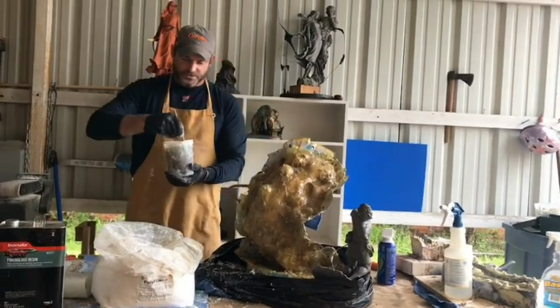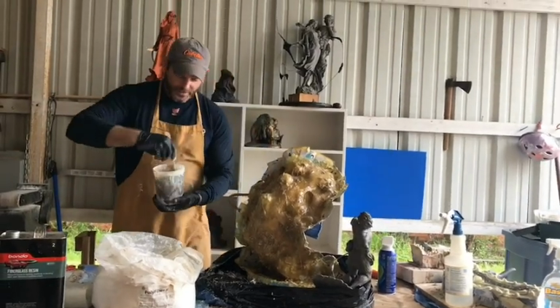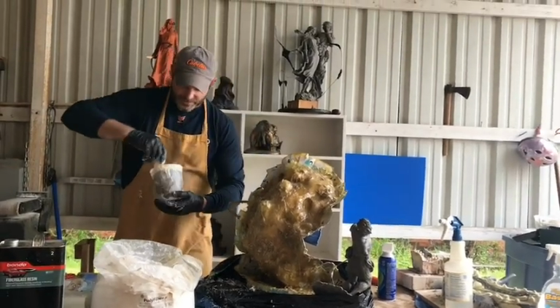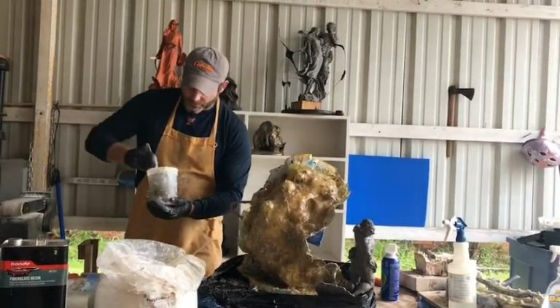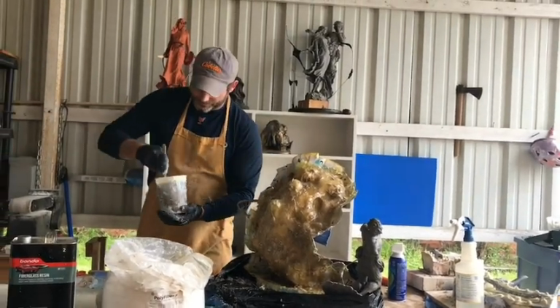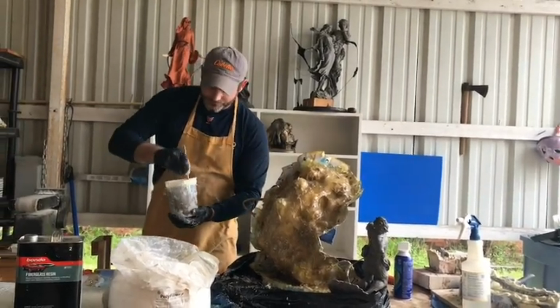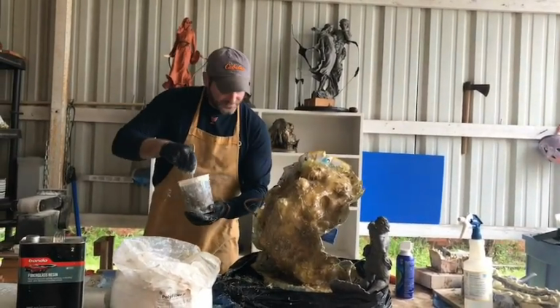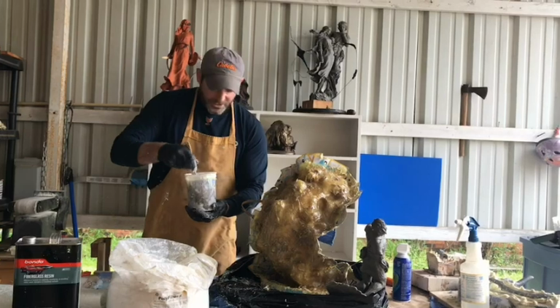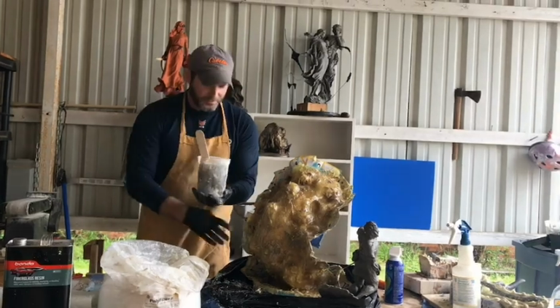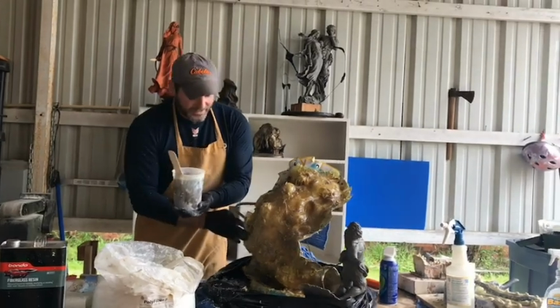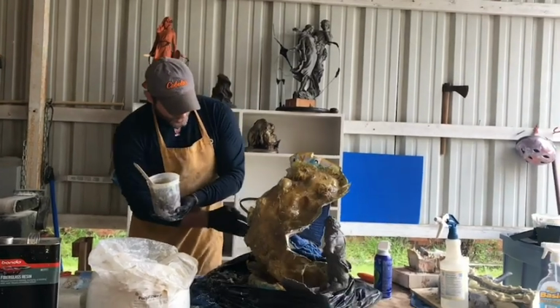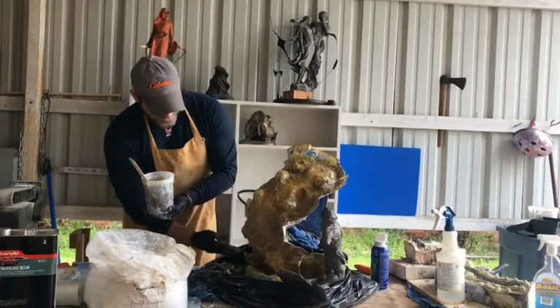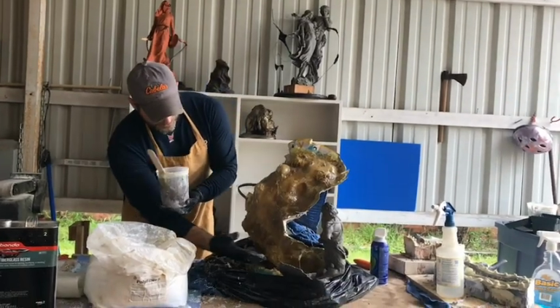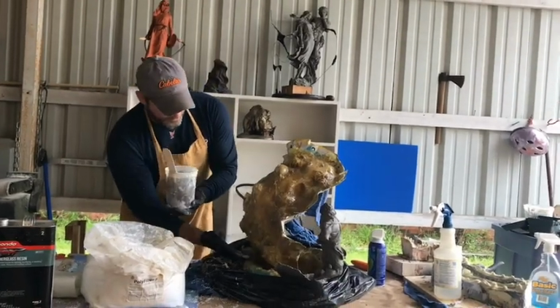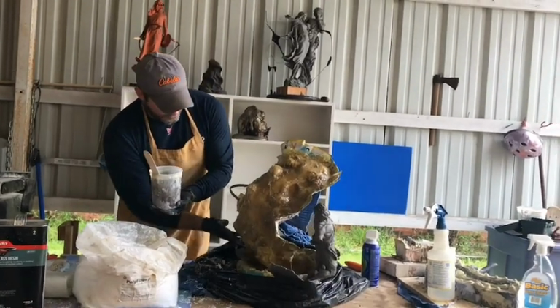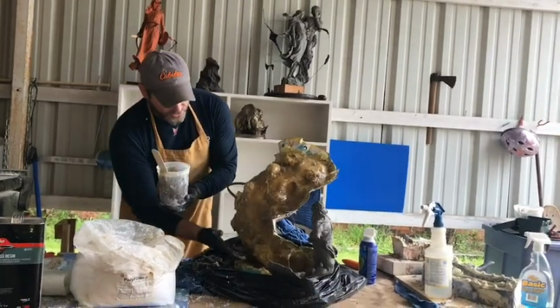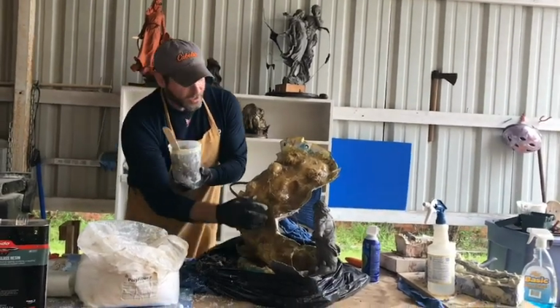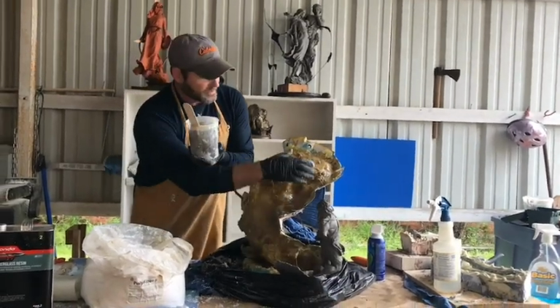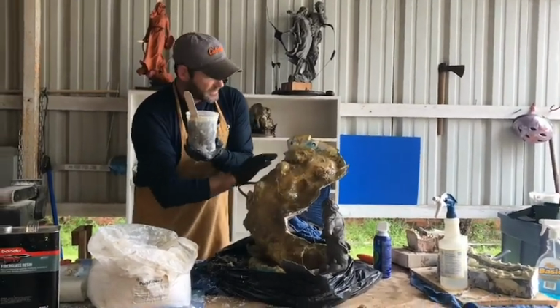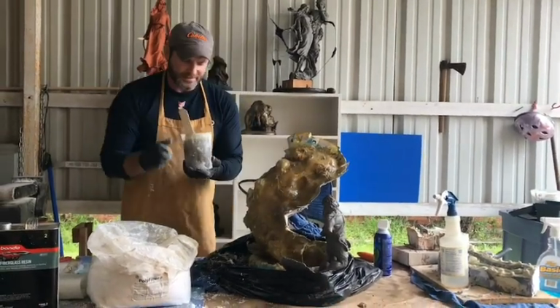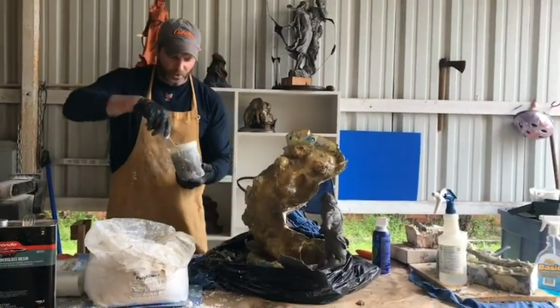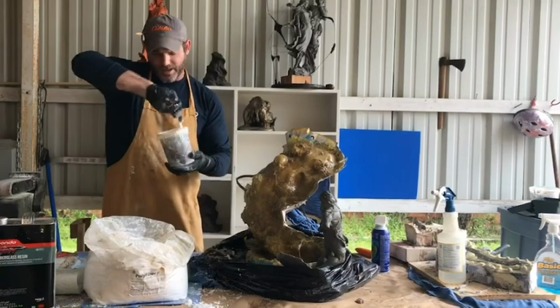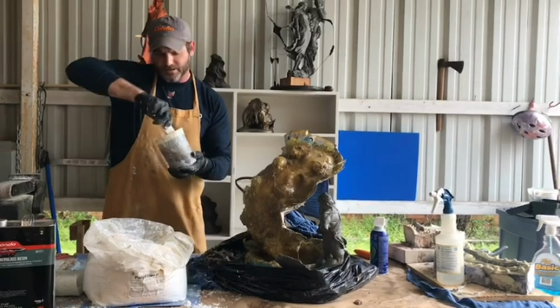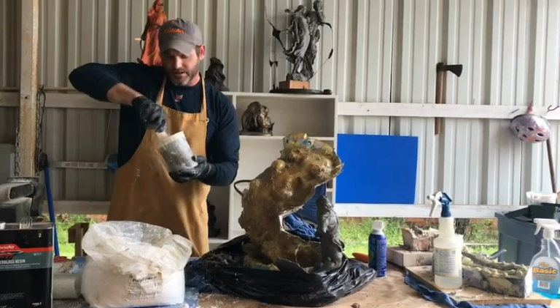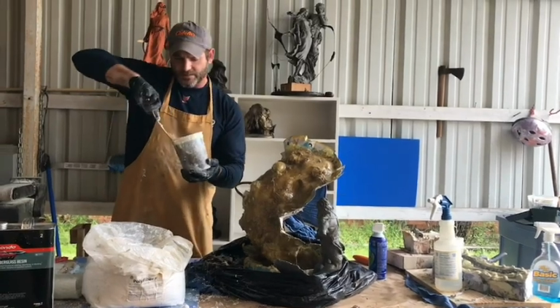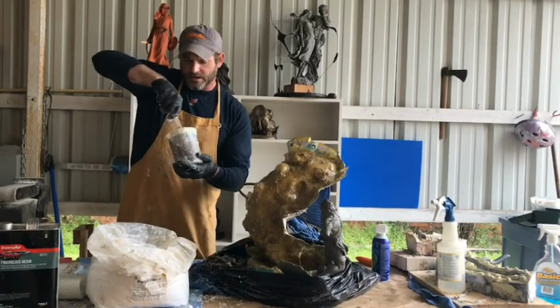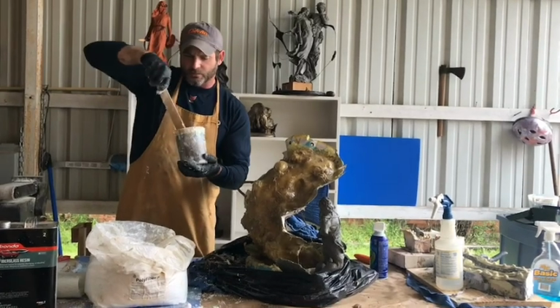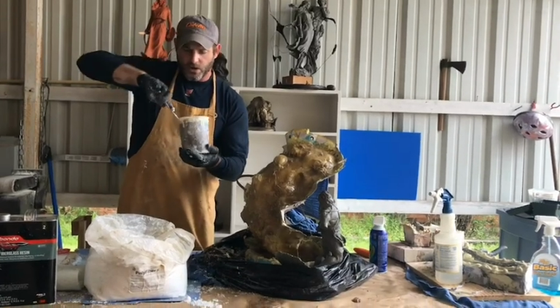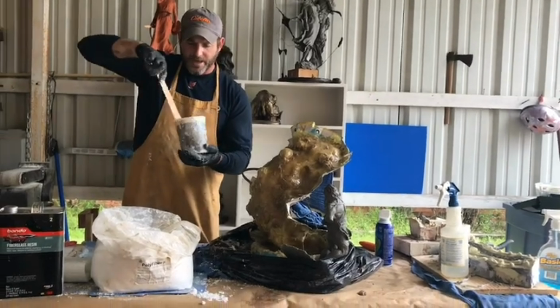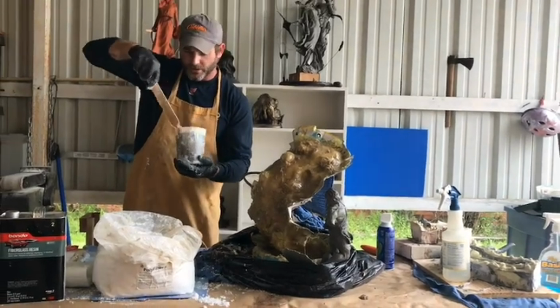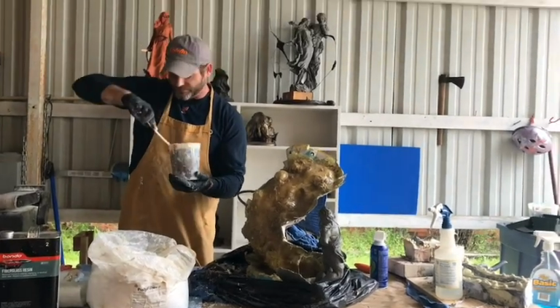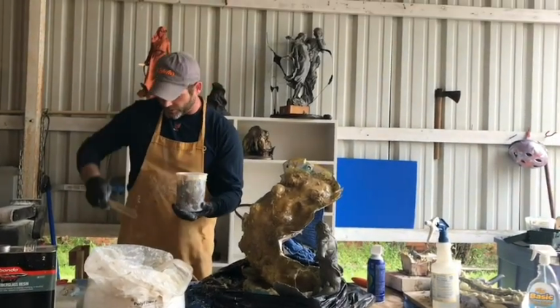I'm going to add this and start applying it to some of the parts on the bottom and these thick sides. When y'all come back on our next video, we're going to be applying more thick layers.